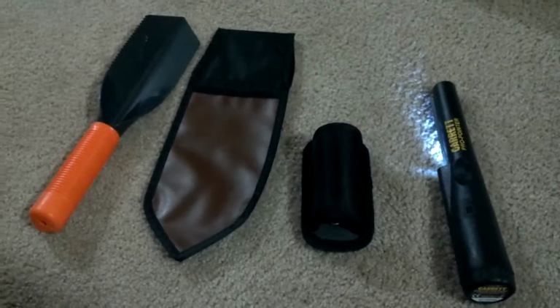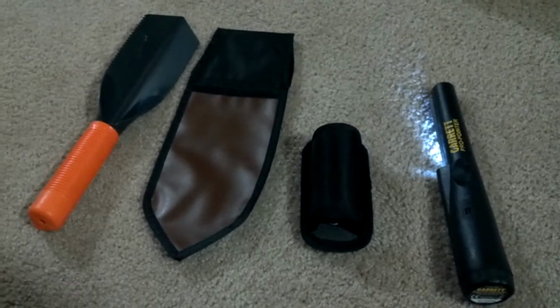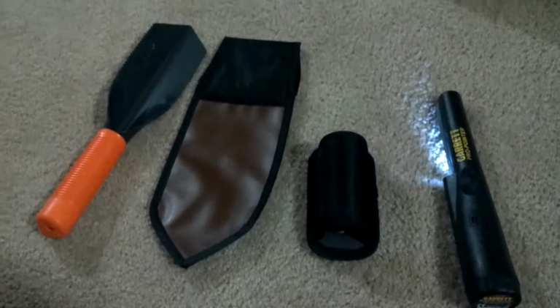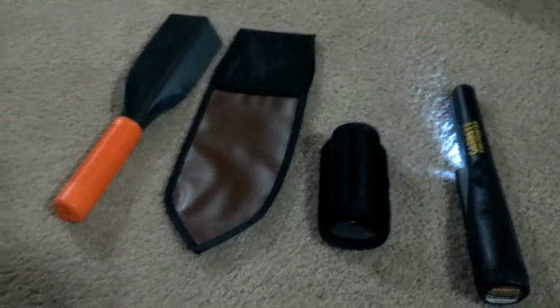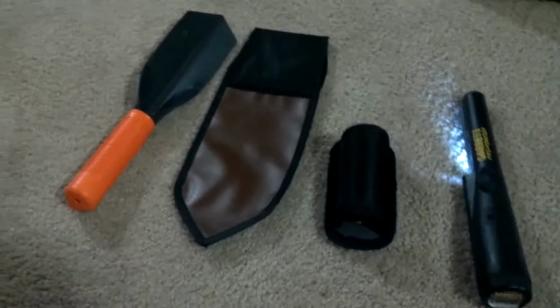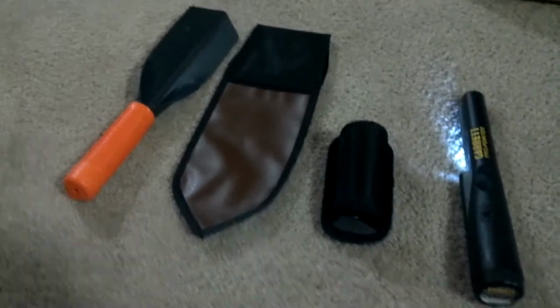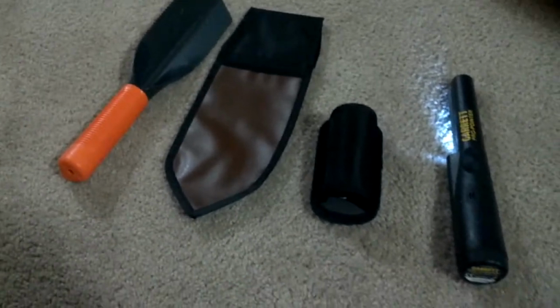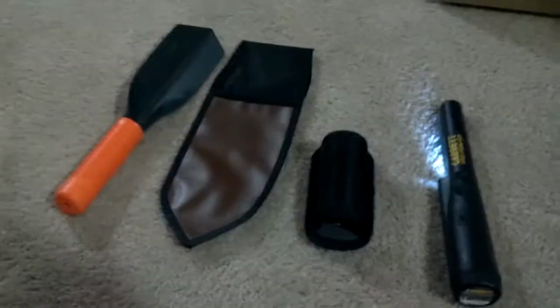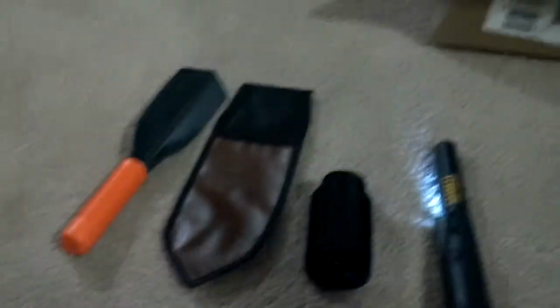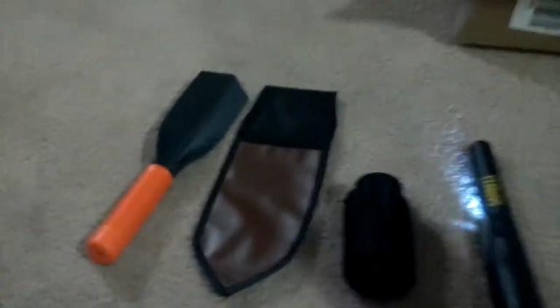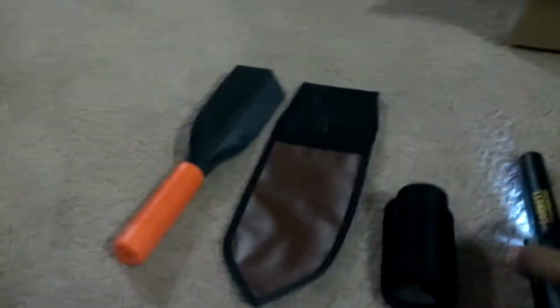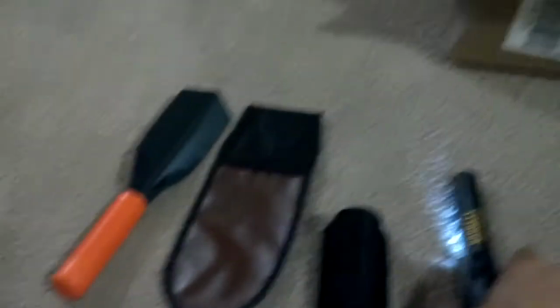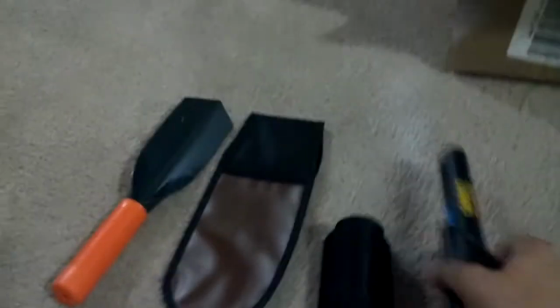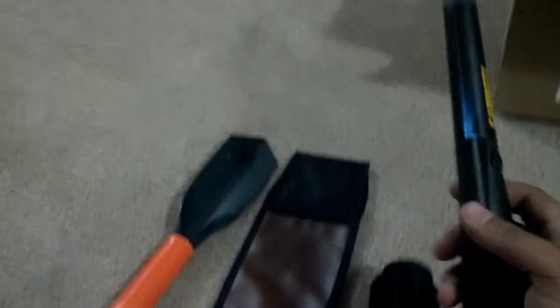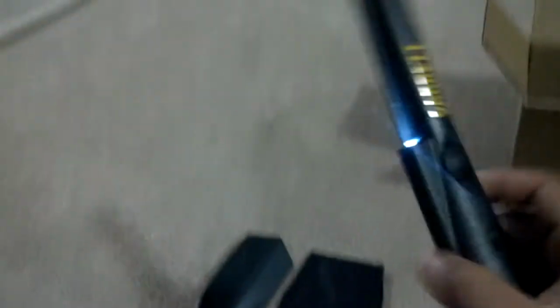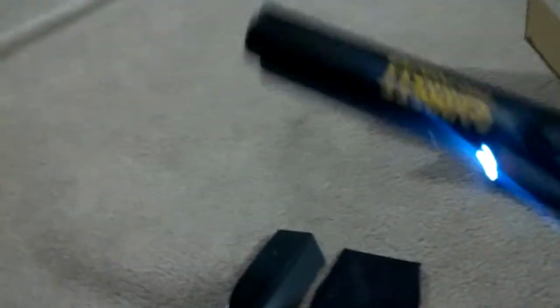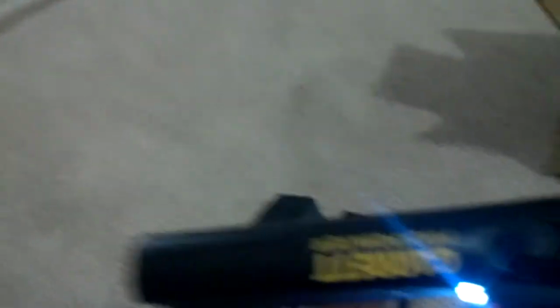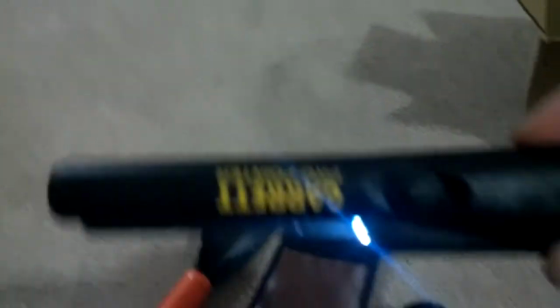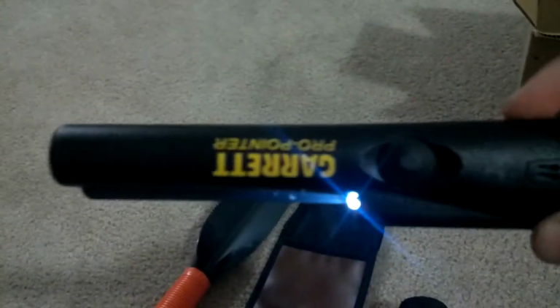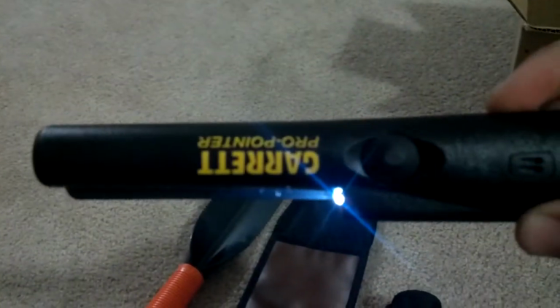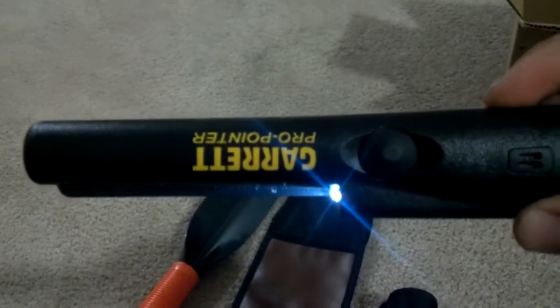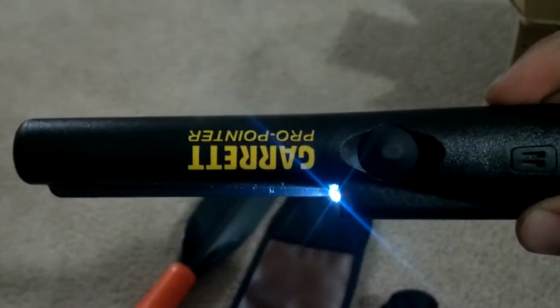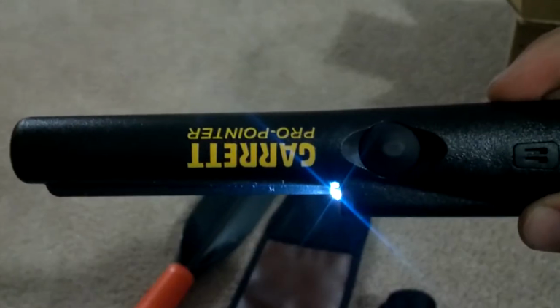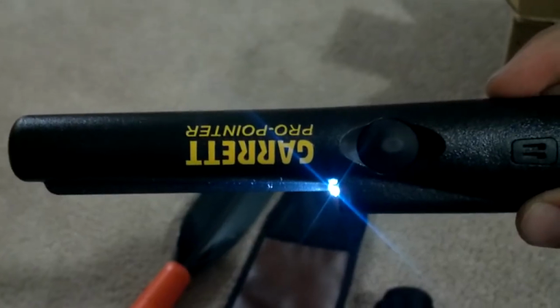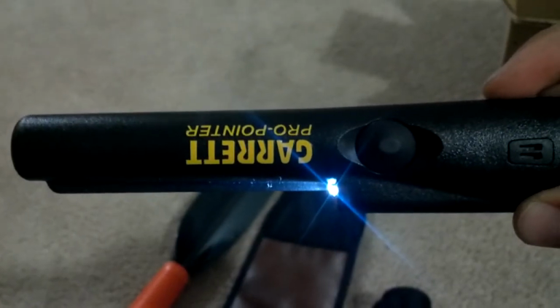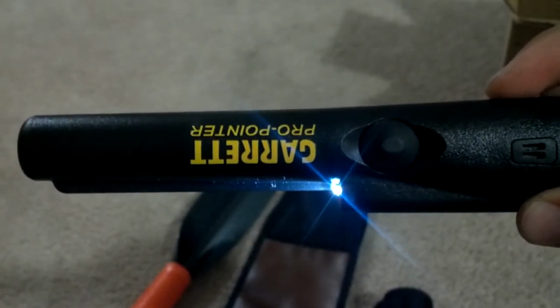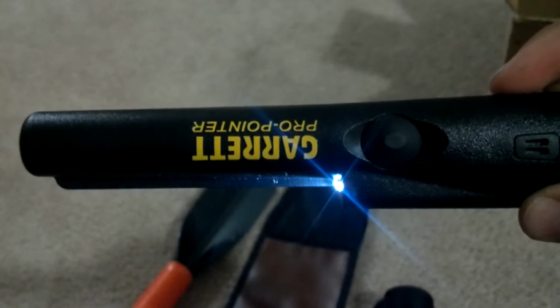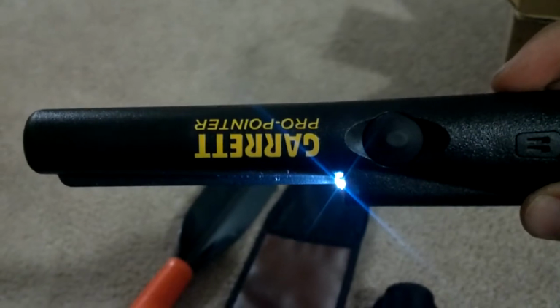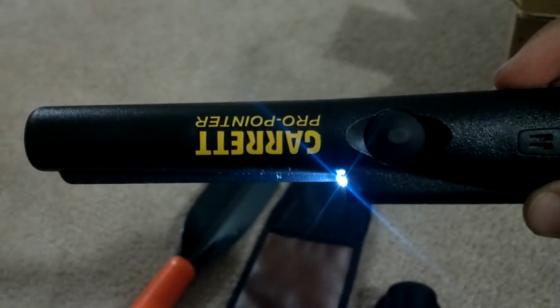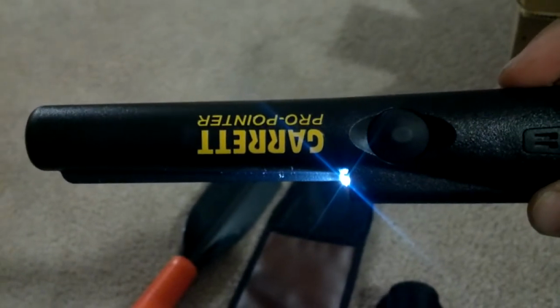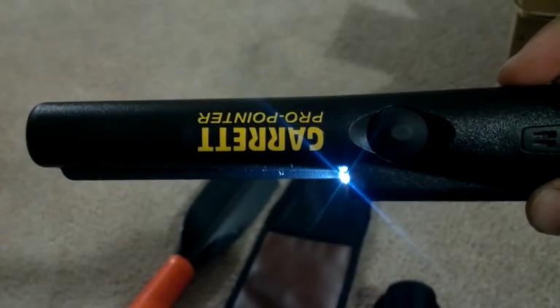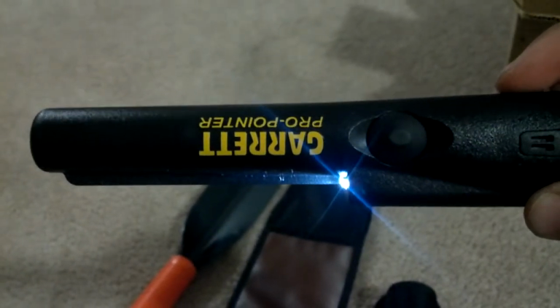Alright, so I've unwrapped these wonderful items. Here I have the Gear Pro turned on, and it comes with a little handy flashlight.